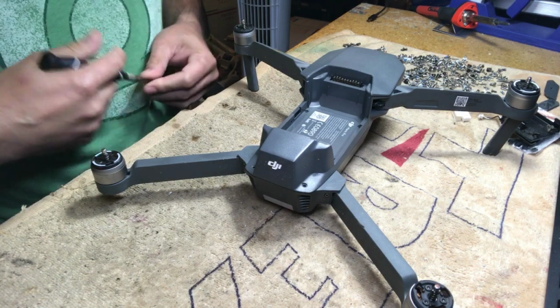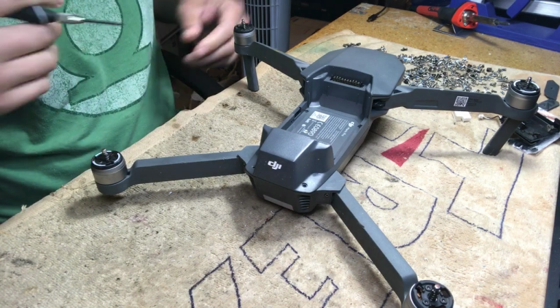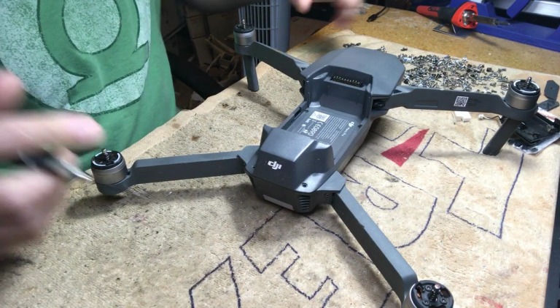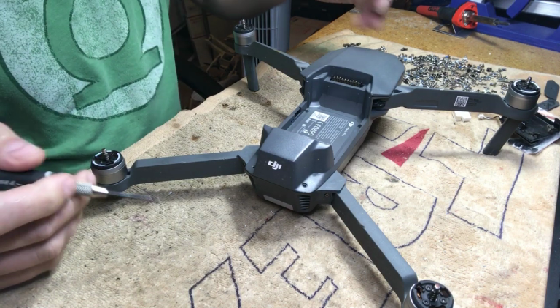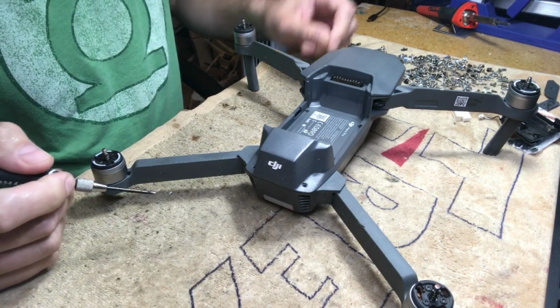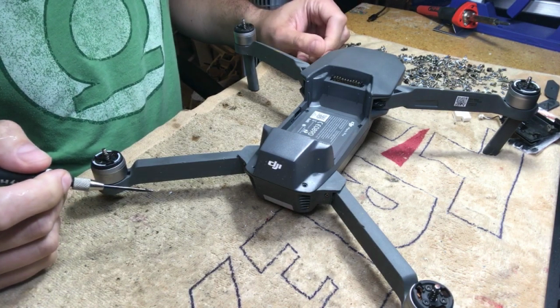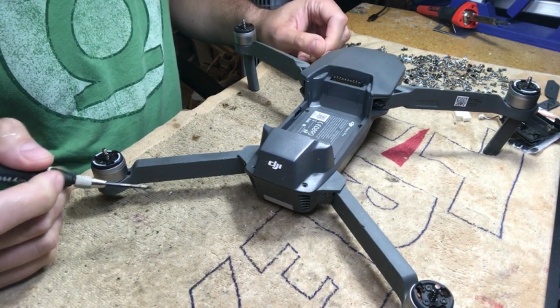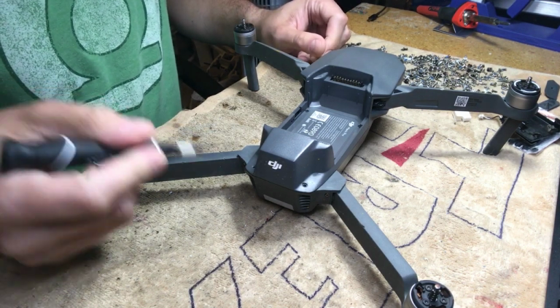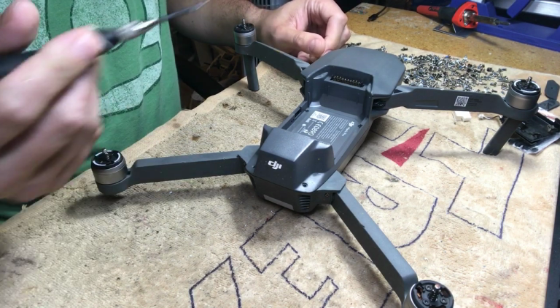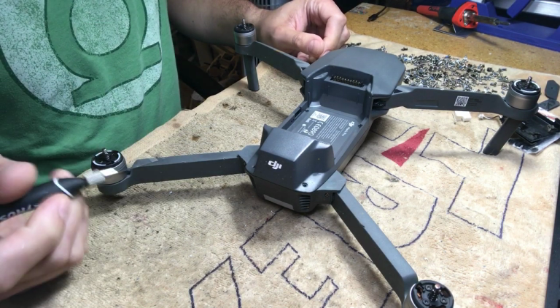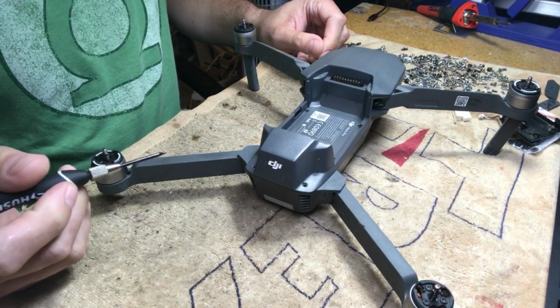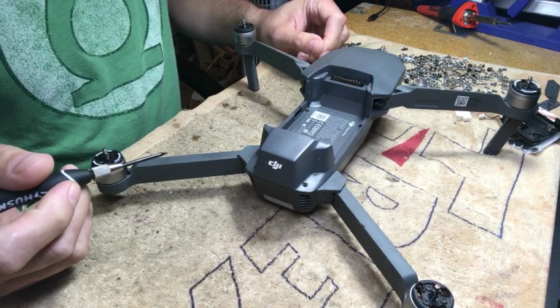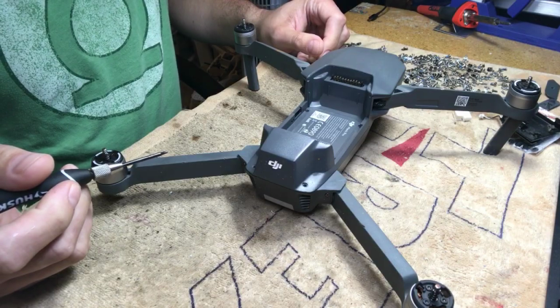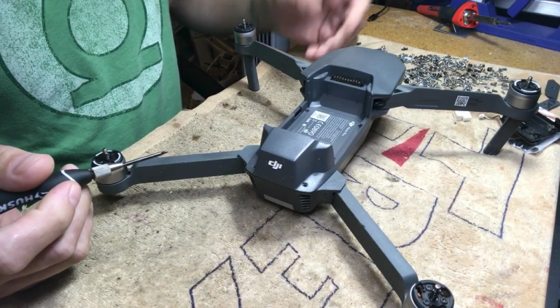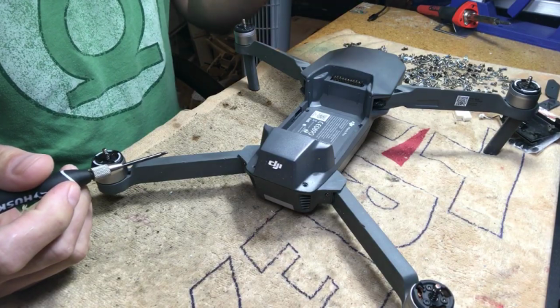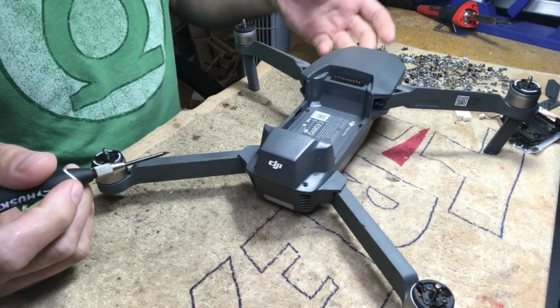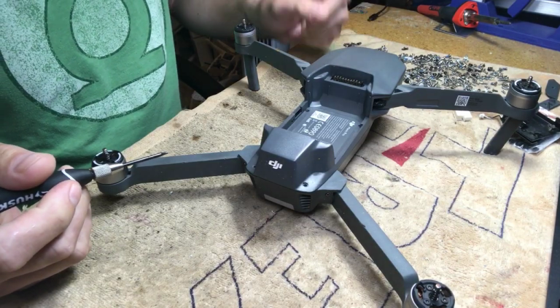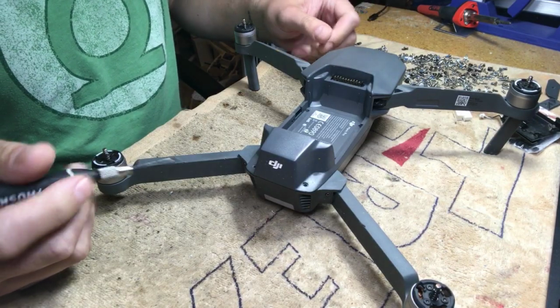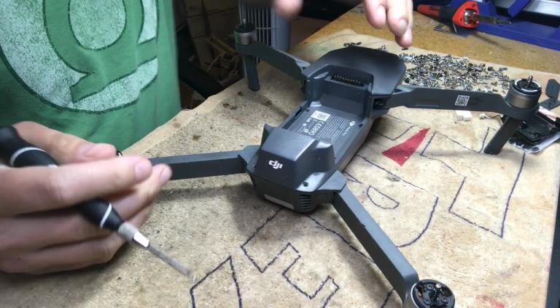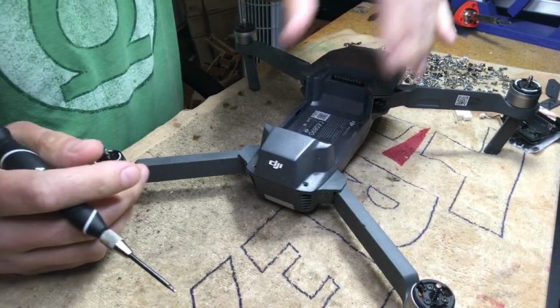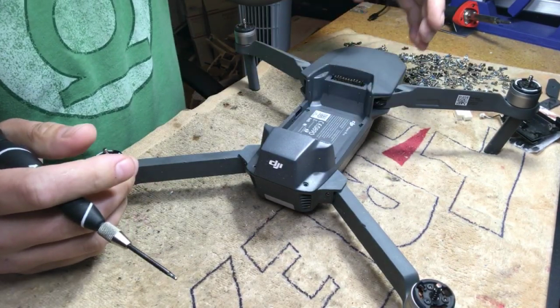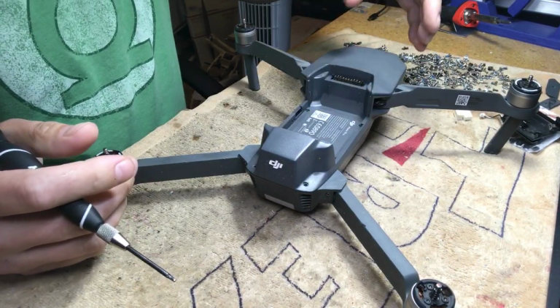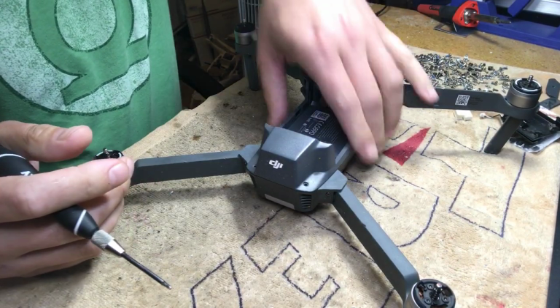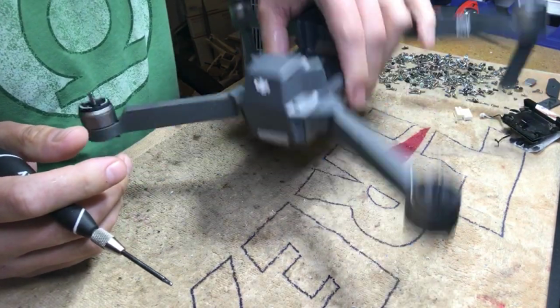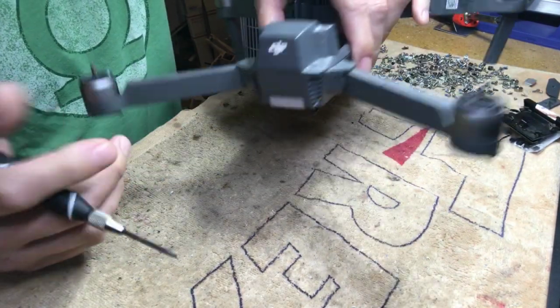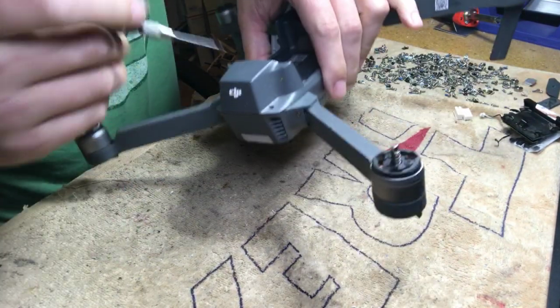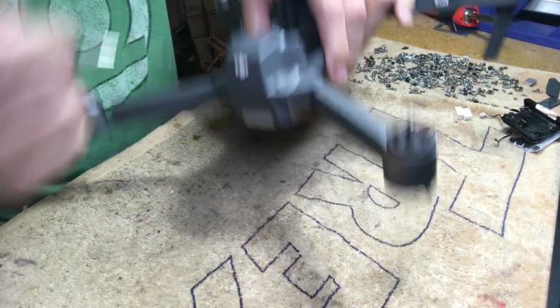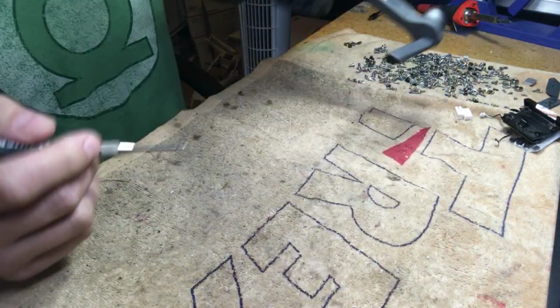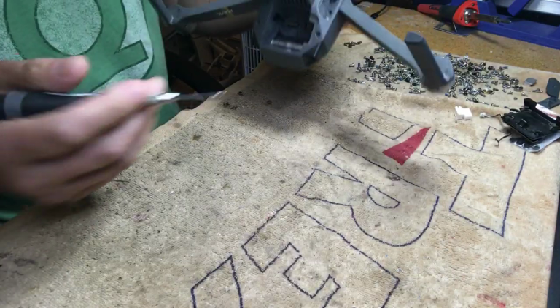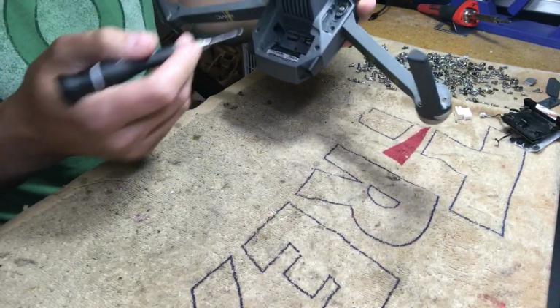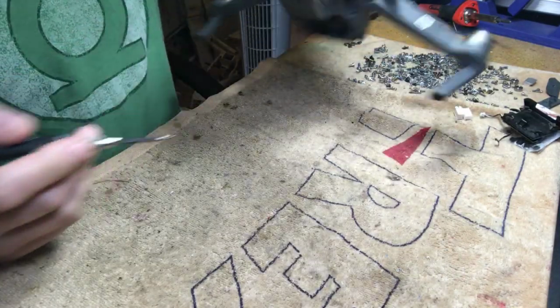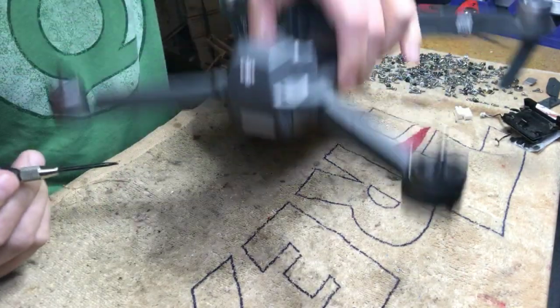This video is going to show how to open up the Mavic and take the gimbal off. I have a Mavic here where all the screws are already out and the gimbal is off, but I can still show you what needs to be done.